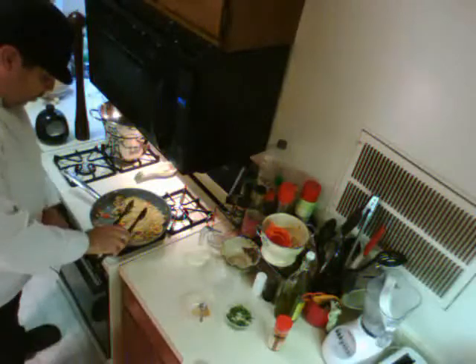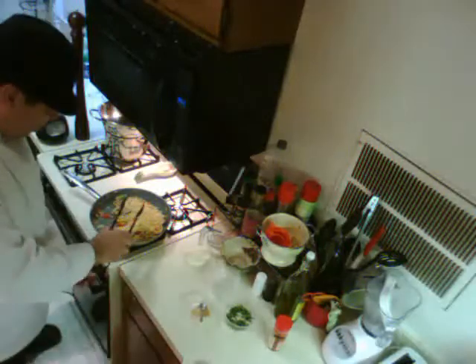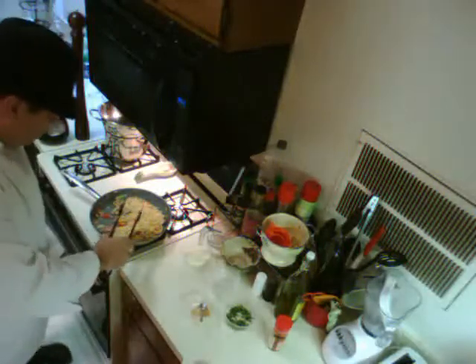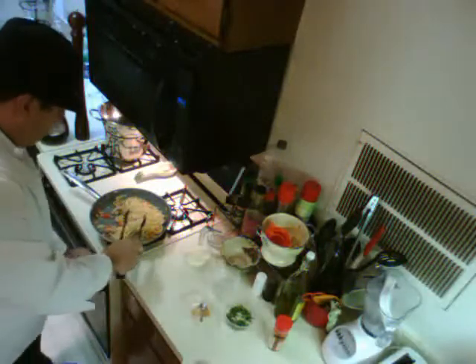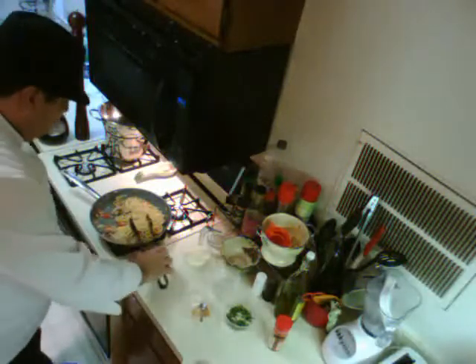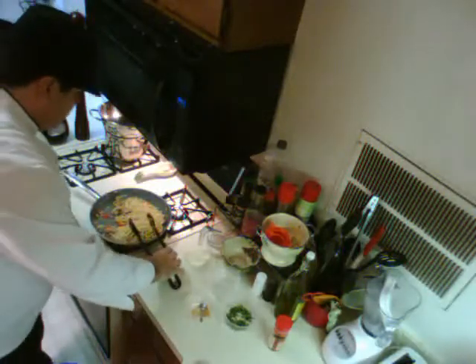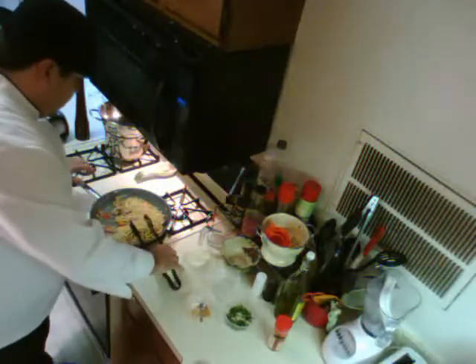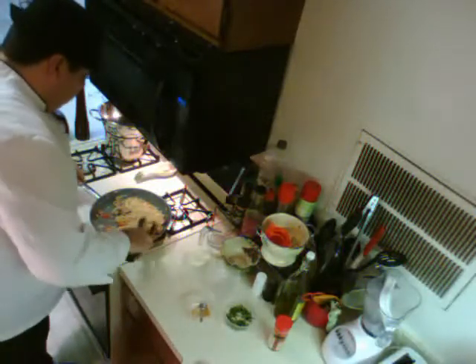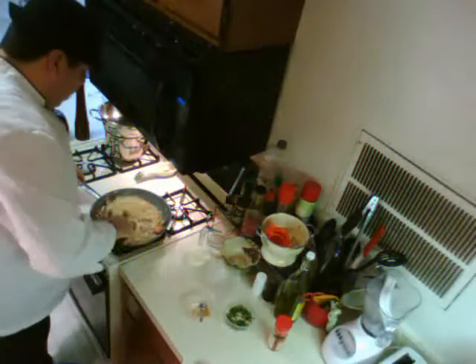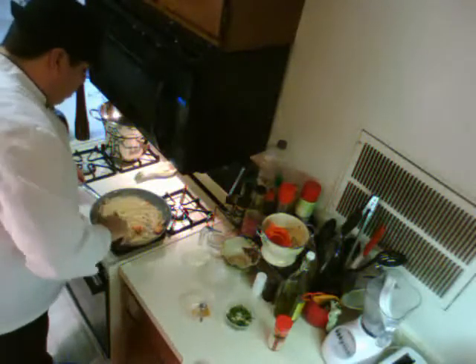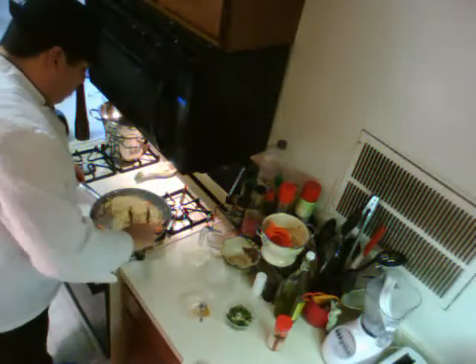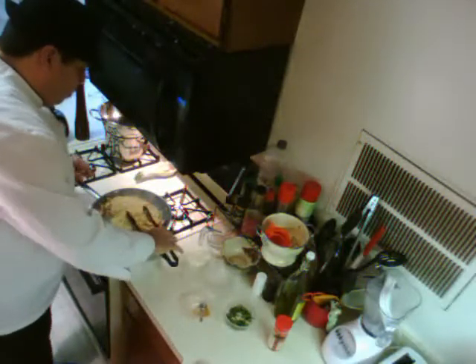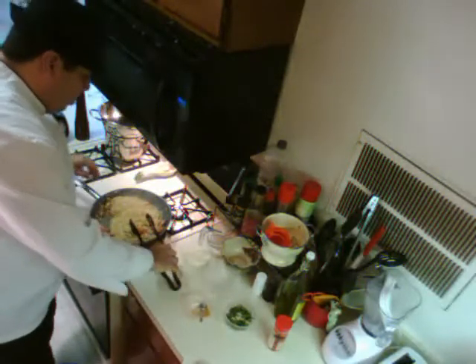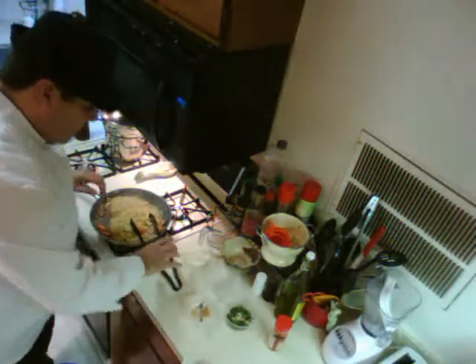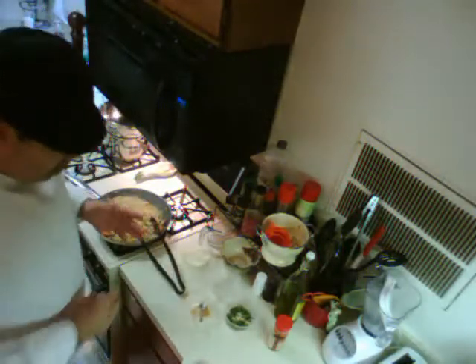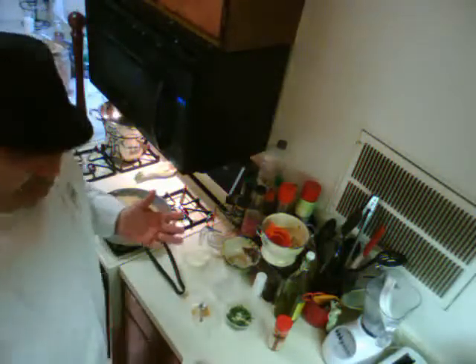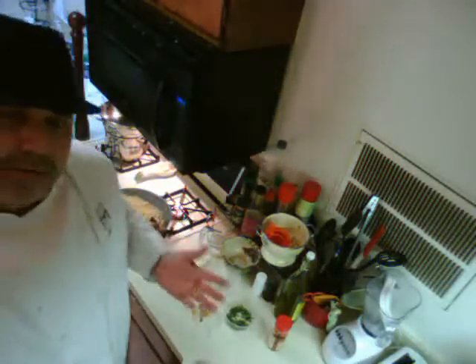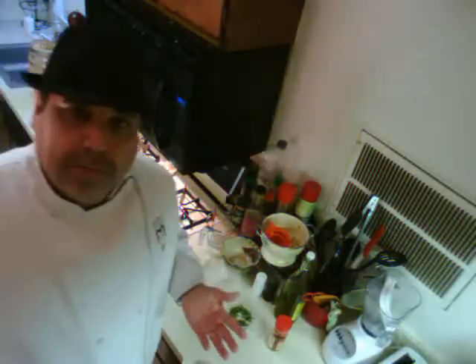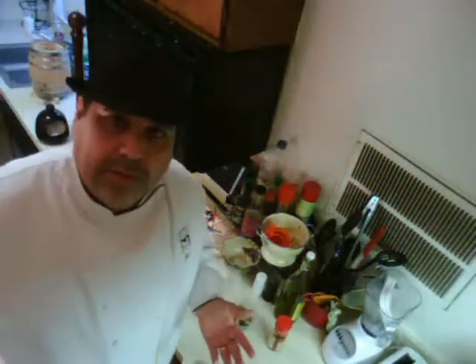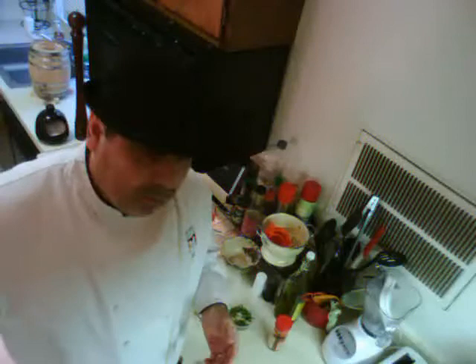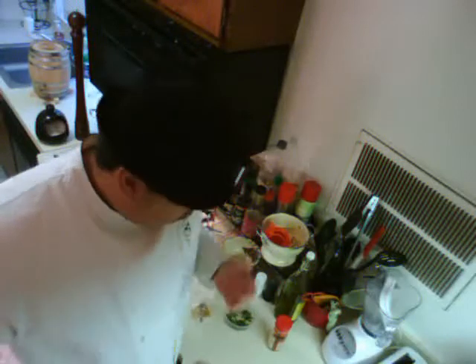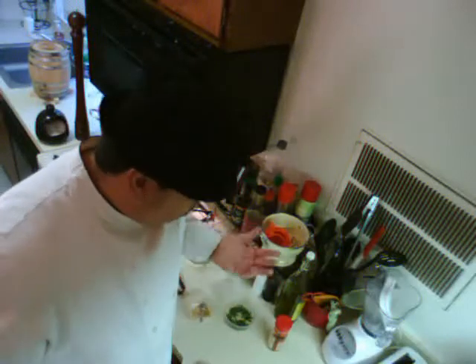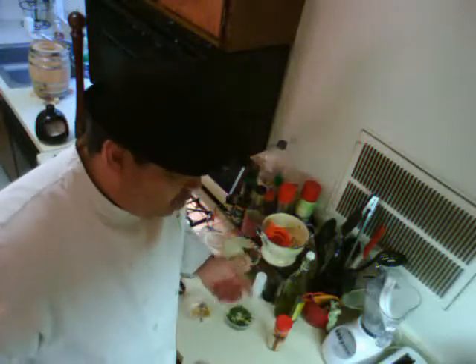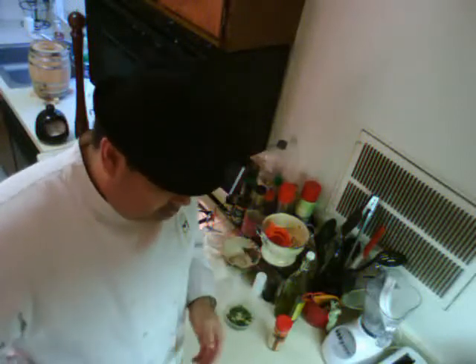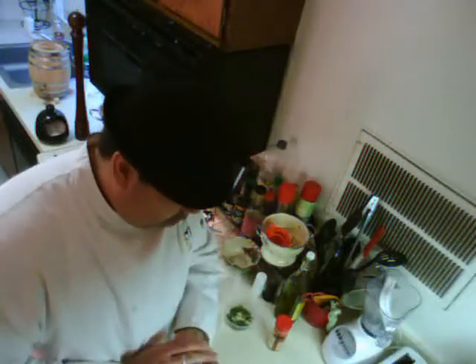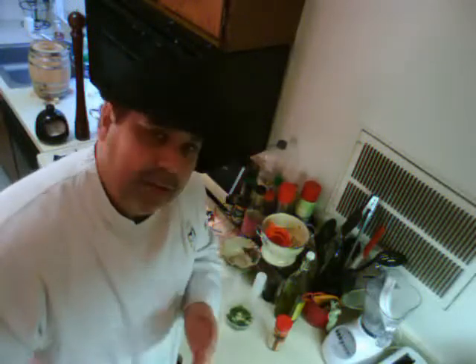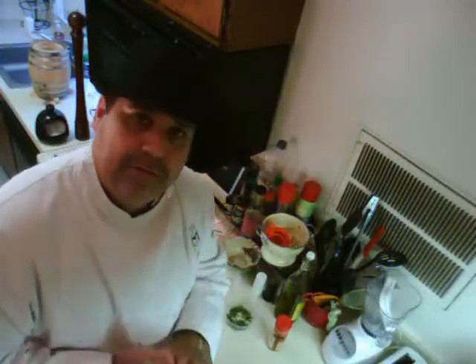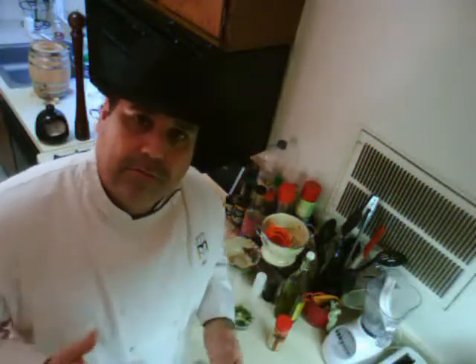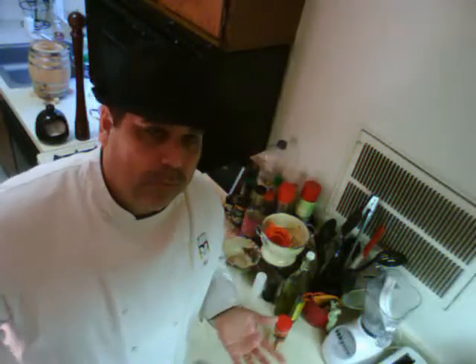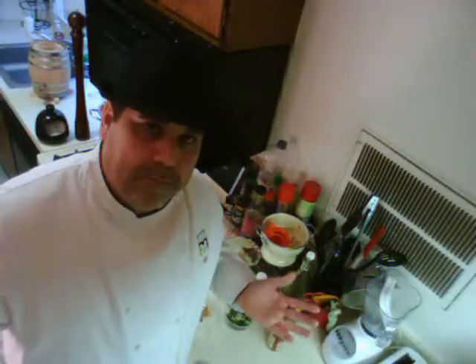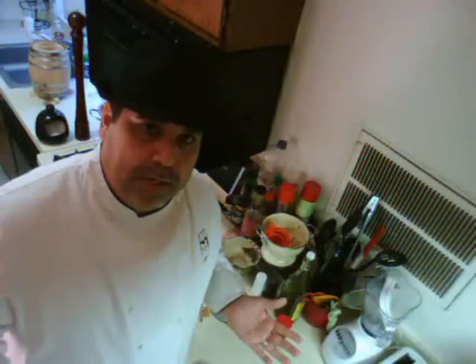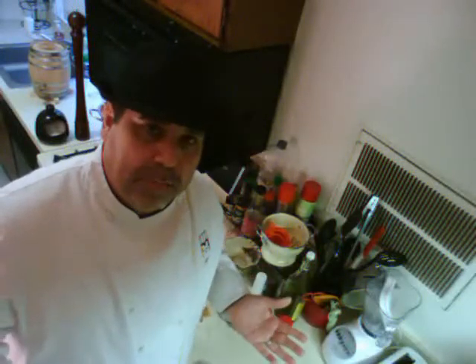This is Cooking for the Boys — this is how simple it is, for my boys who are in college. This is a very easy meal to do.